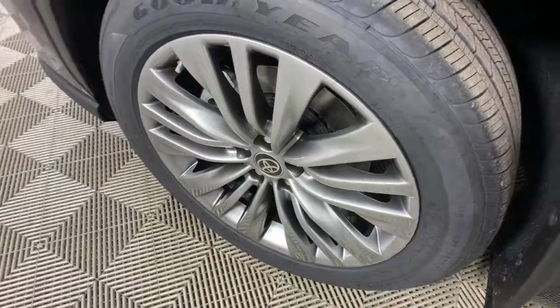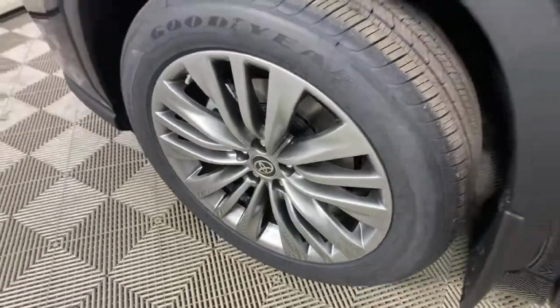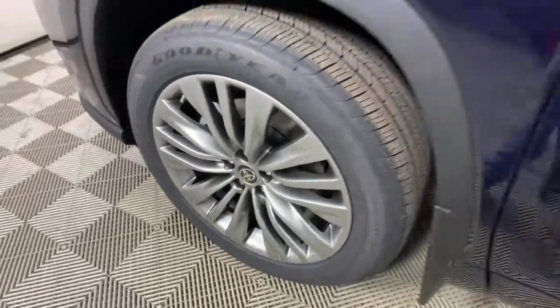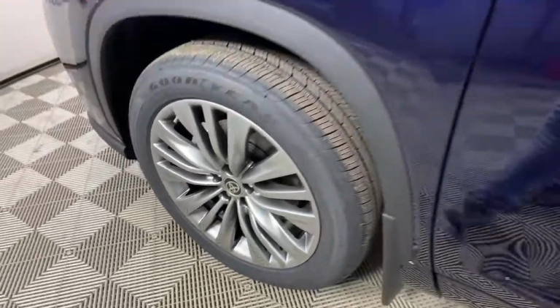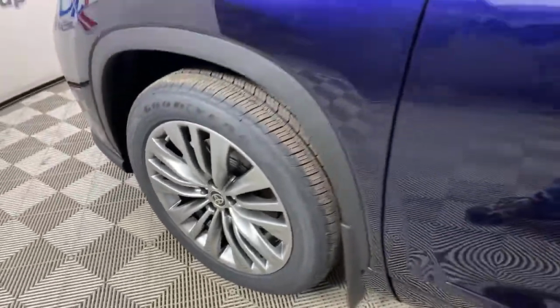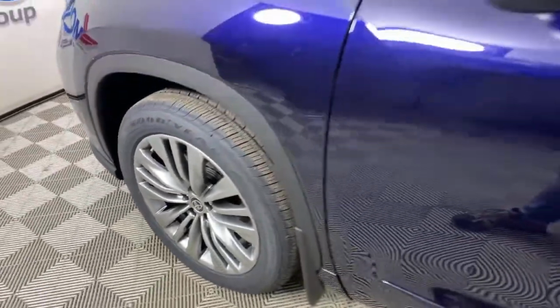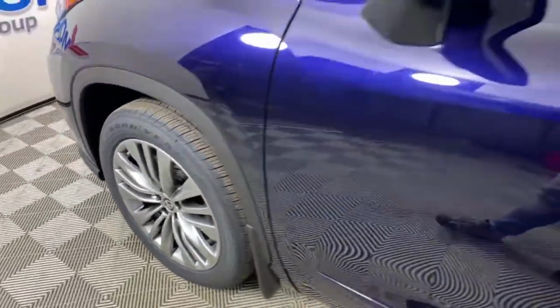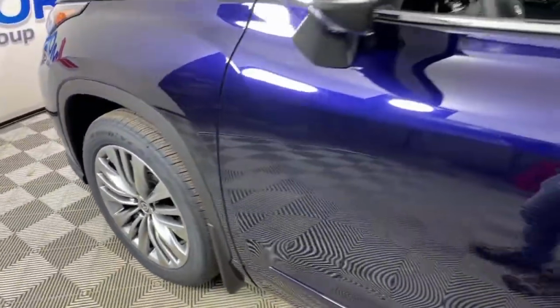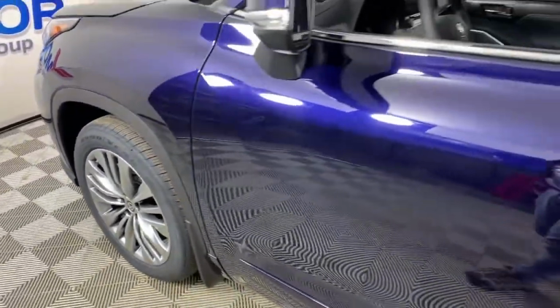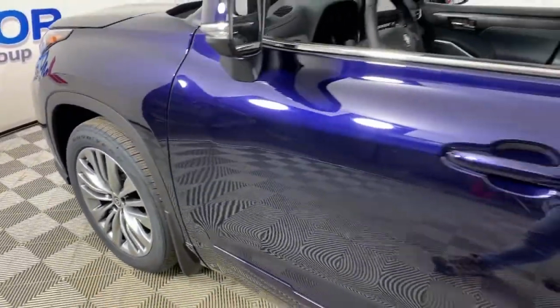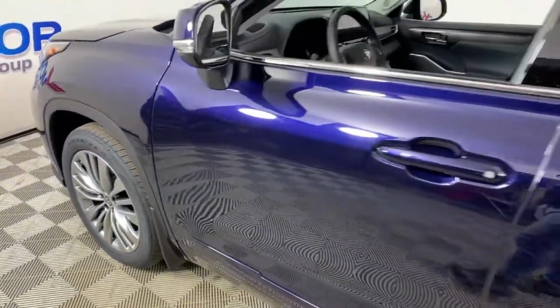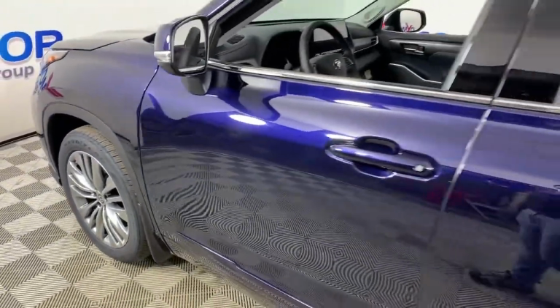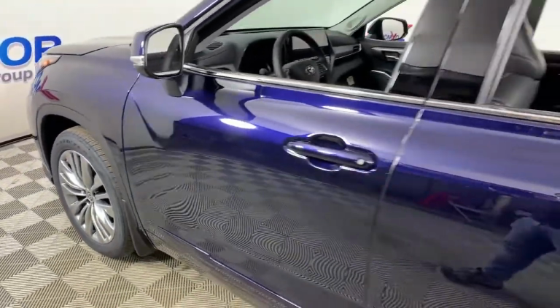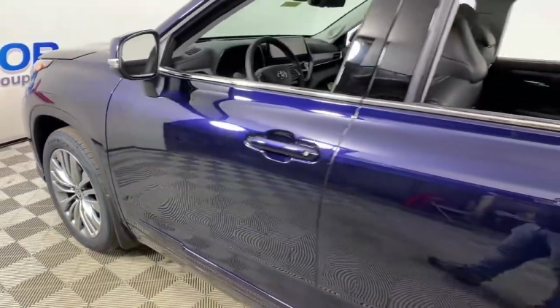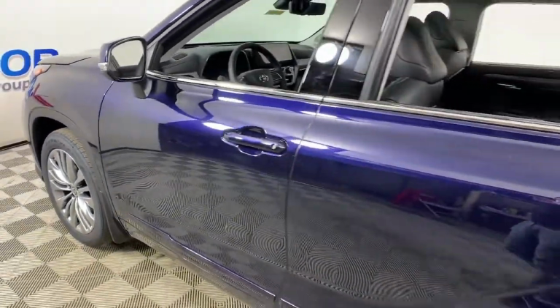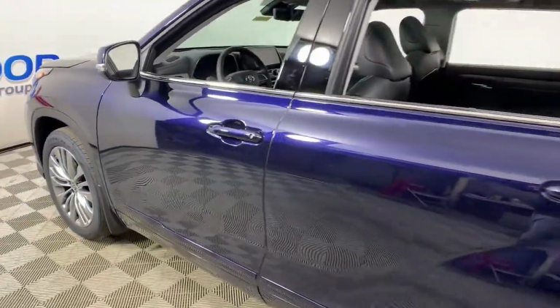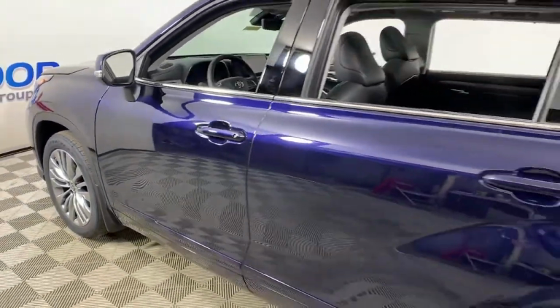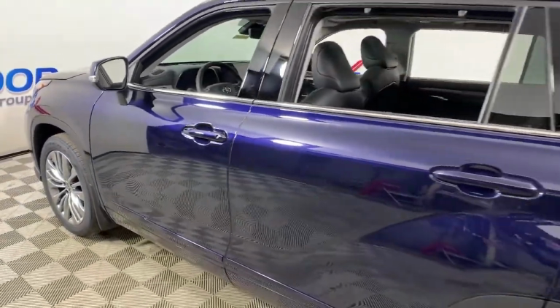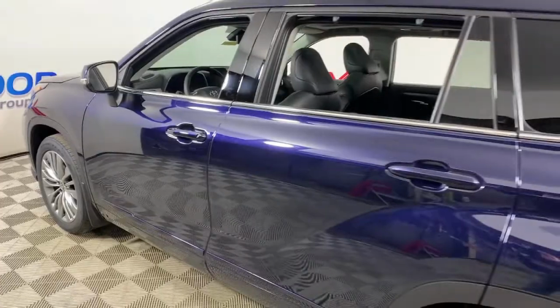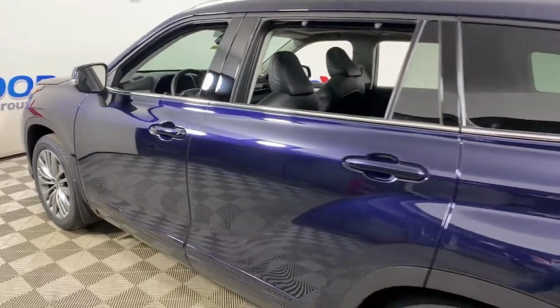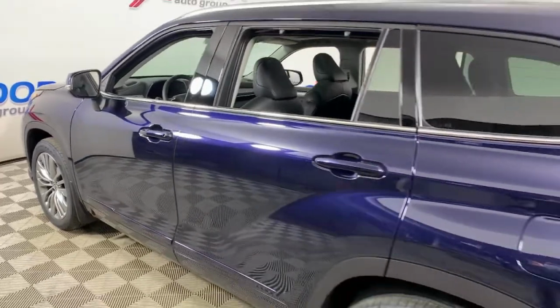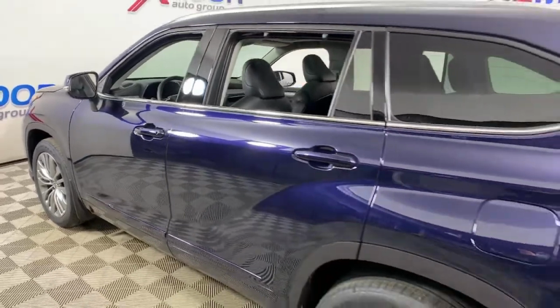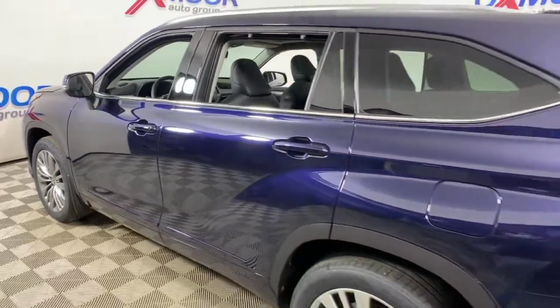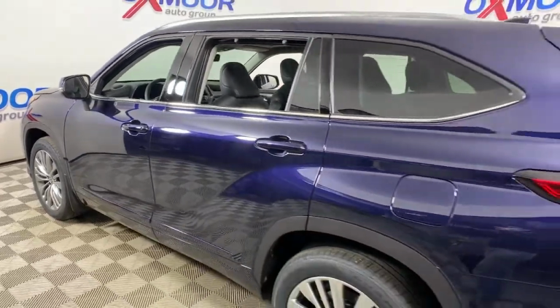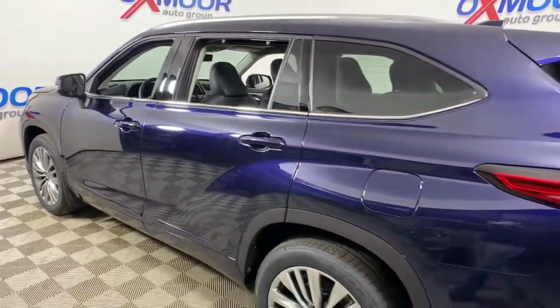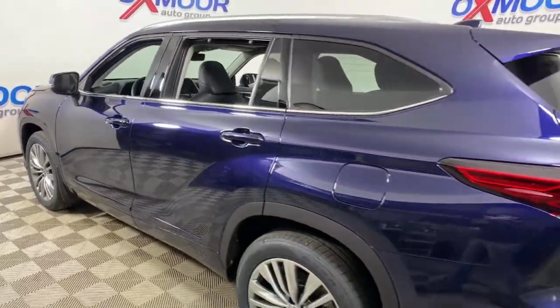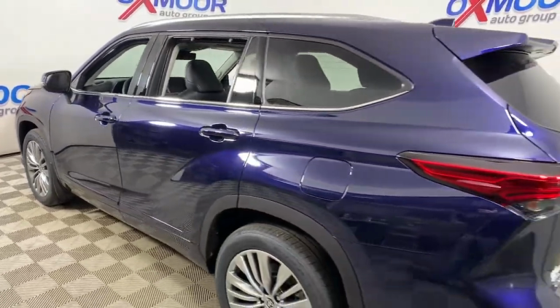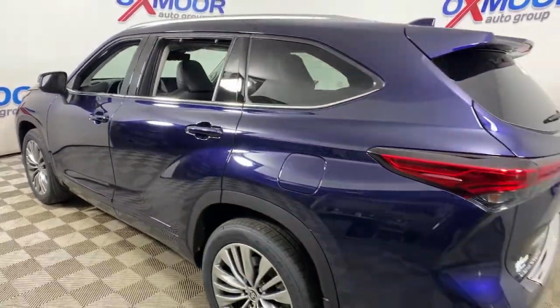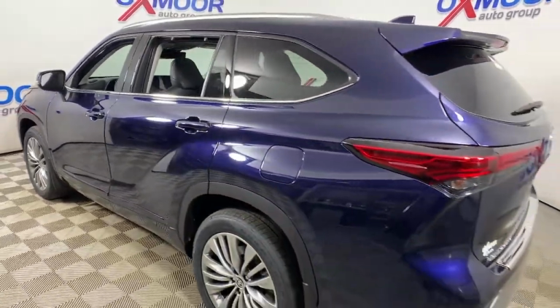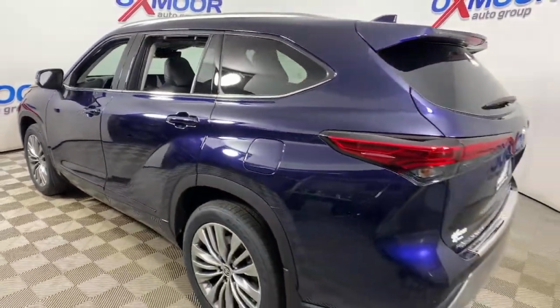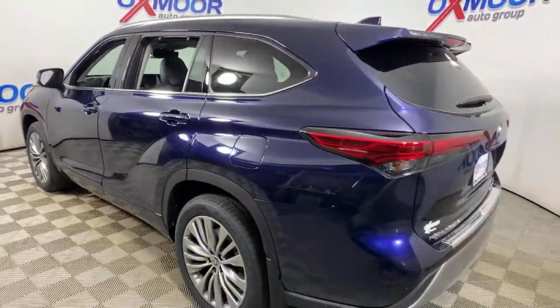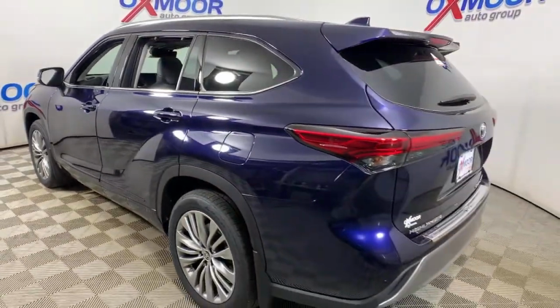Hop into the 2021 Toyota Highlander. Give your family this spacious, efficient Highlander and start building your road trip memories.